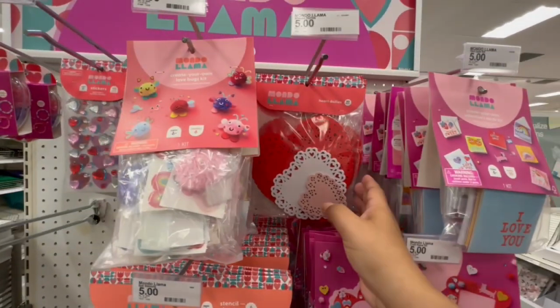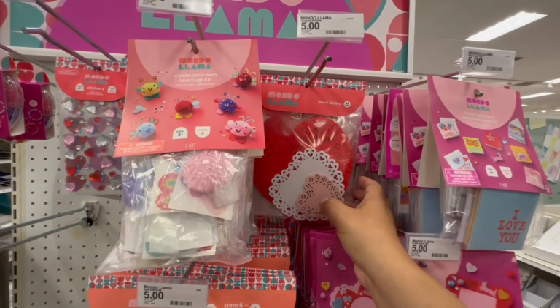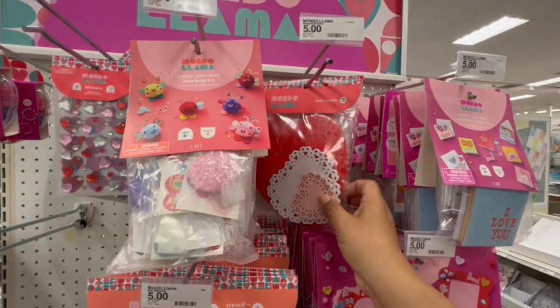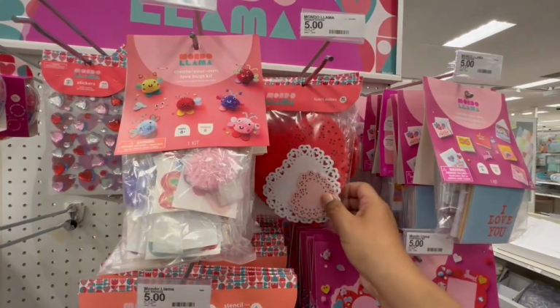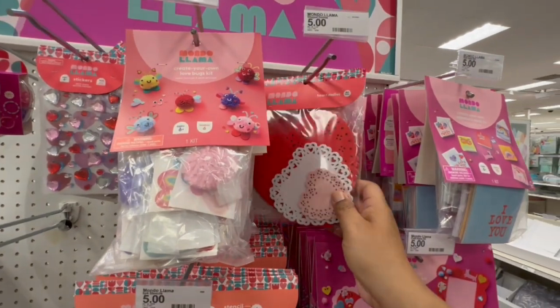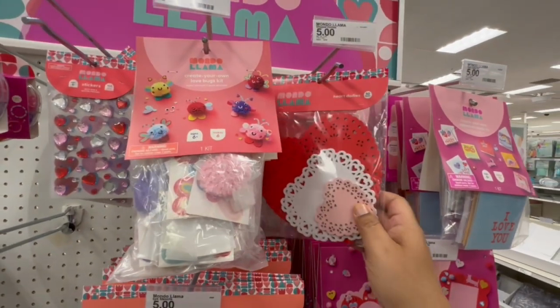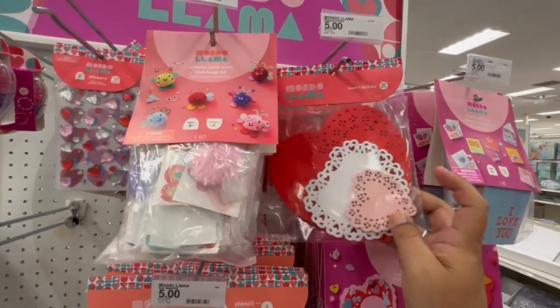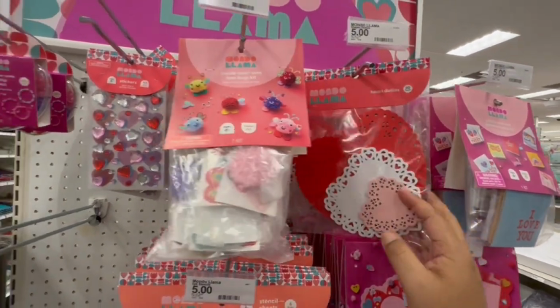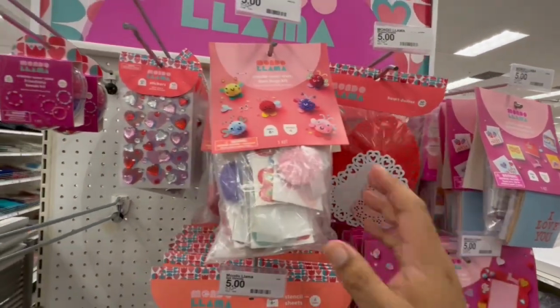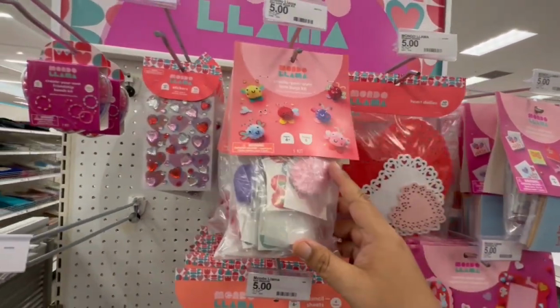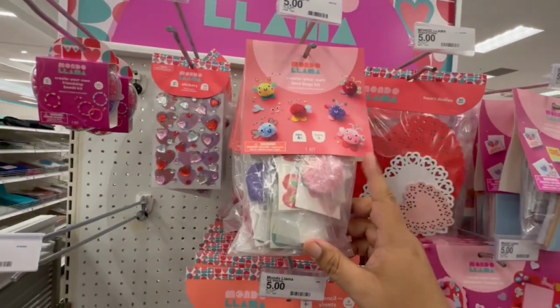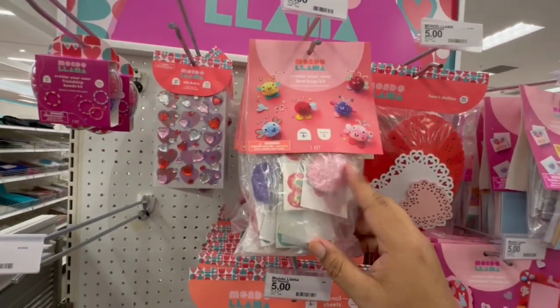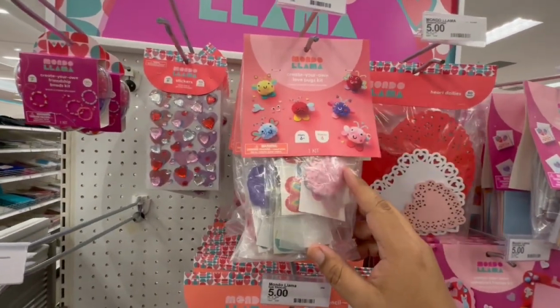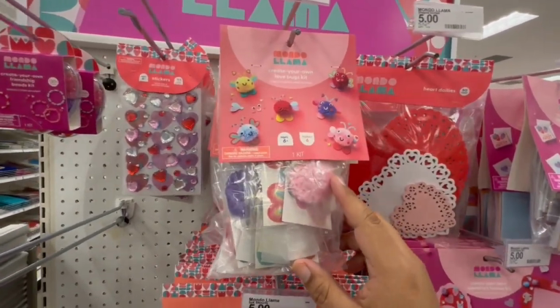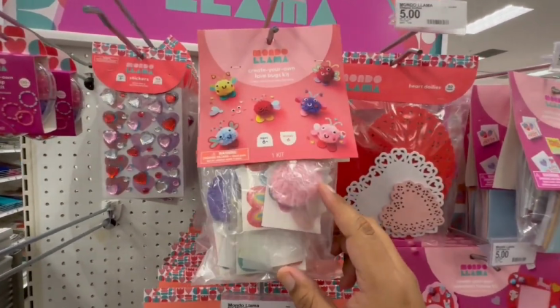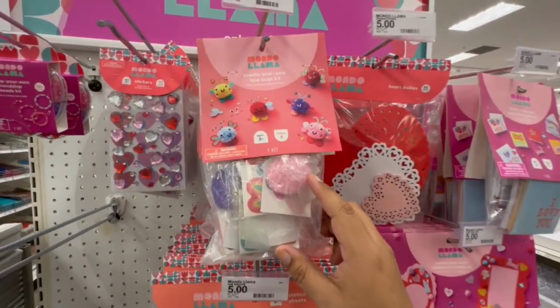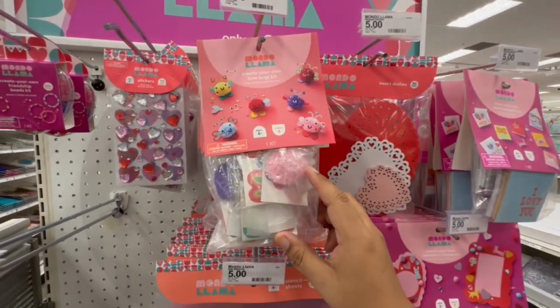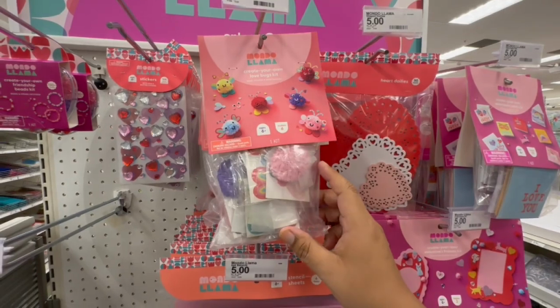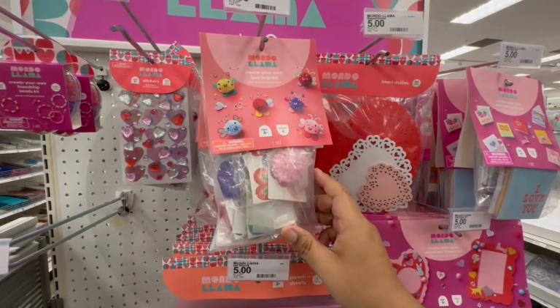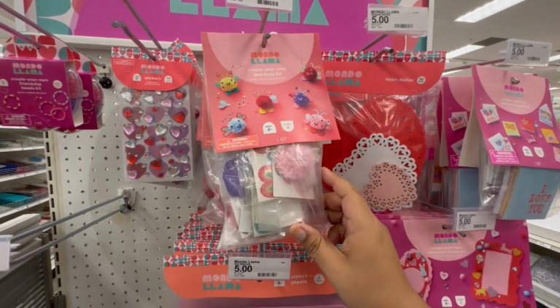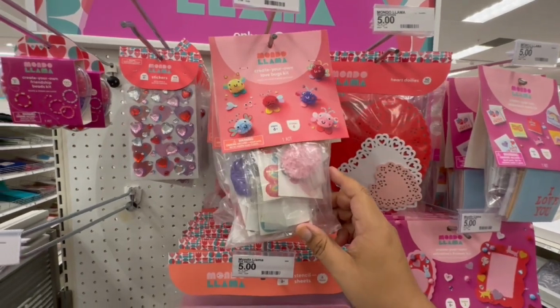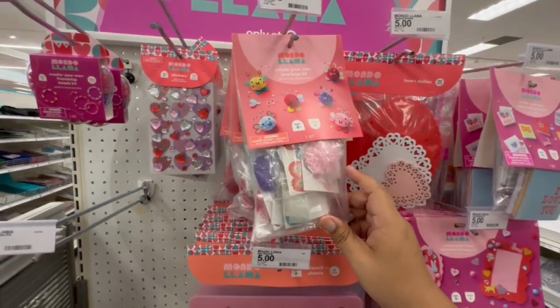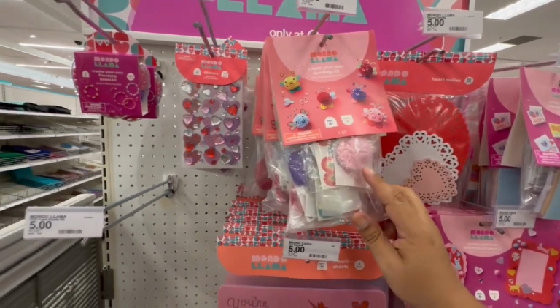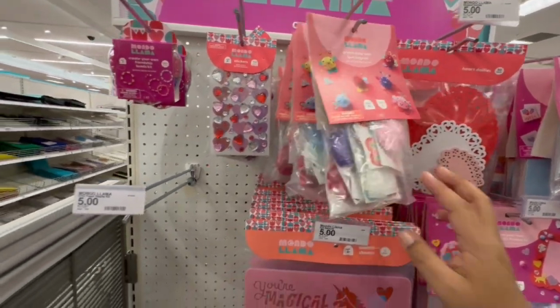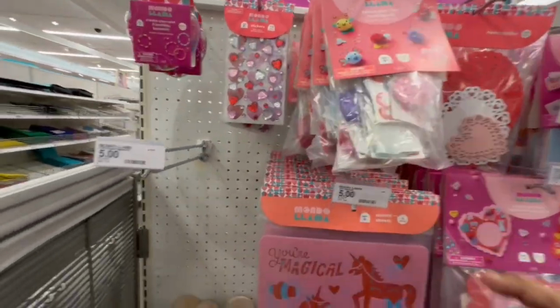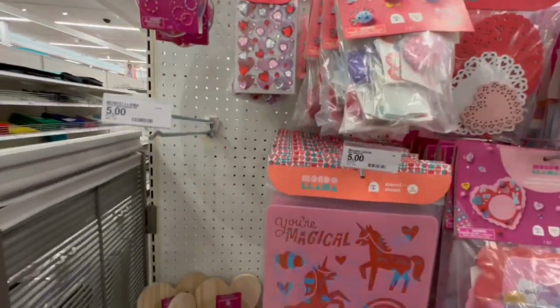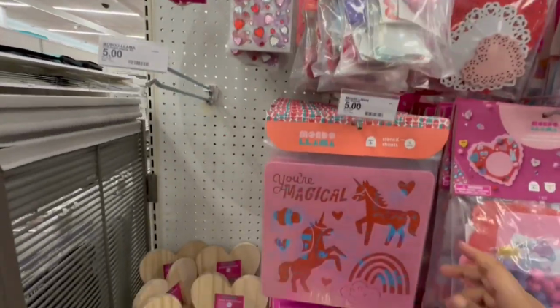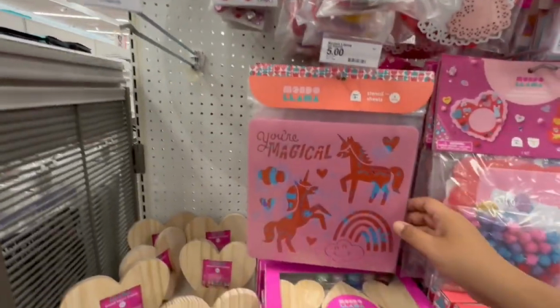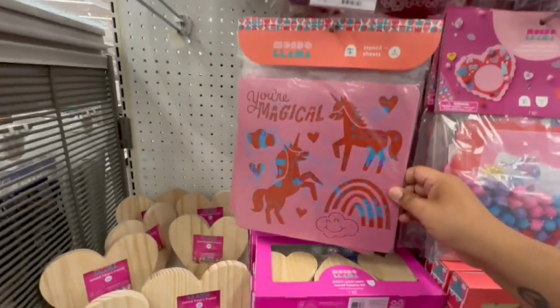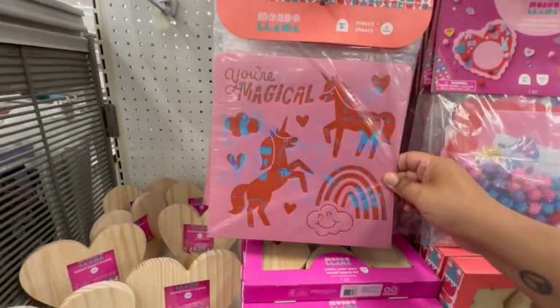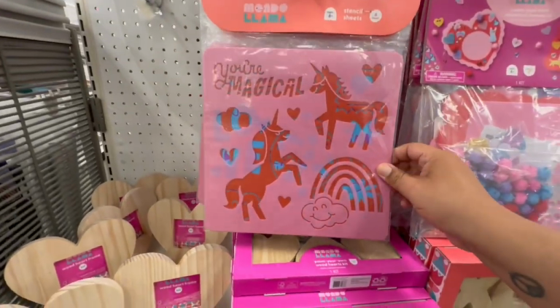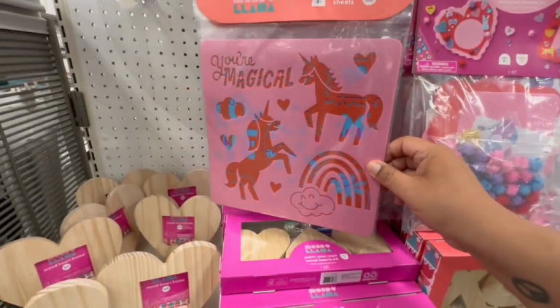Oh, check these out — these are so cute! Little 'Create Your Own Valentine's Card' kits, and these are five dollars. And then they have these little doilies, also five dollars. Oh, this is so cute — never seen something like this before. Target, you are magical!